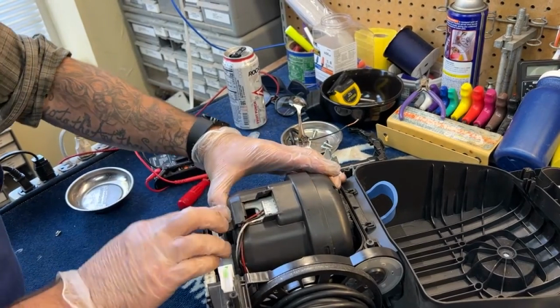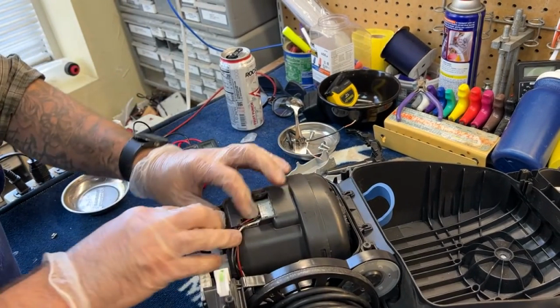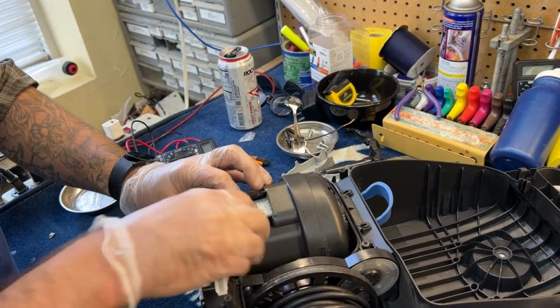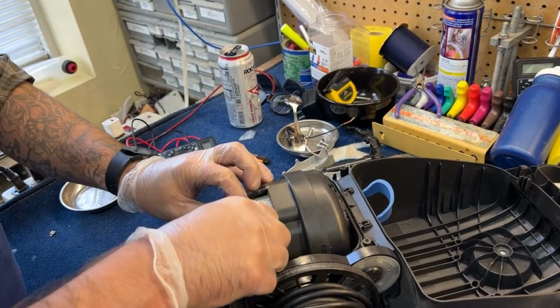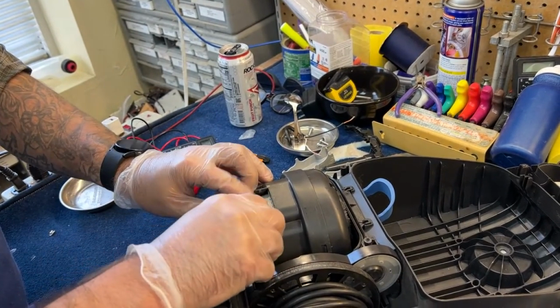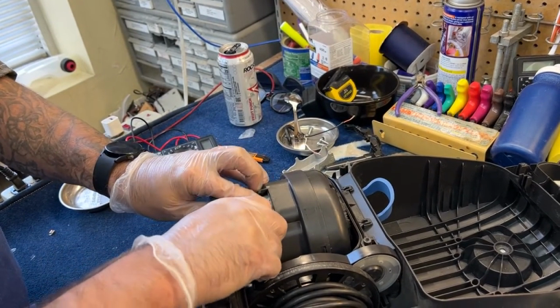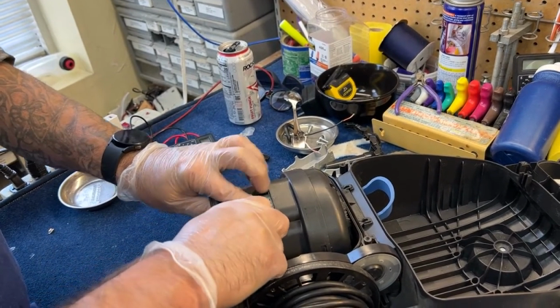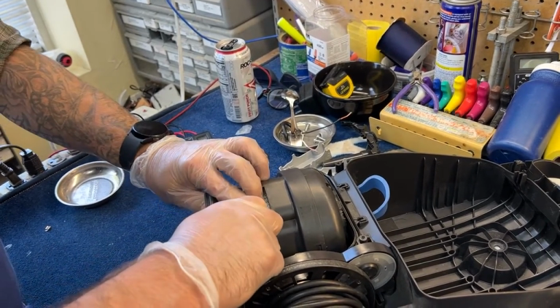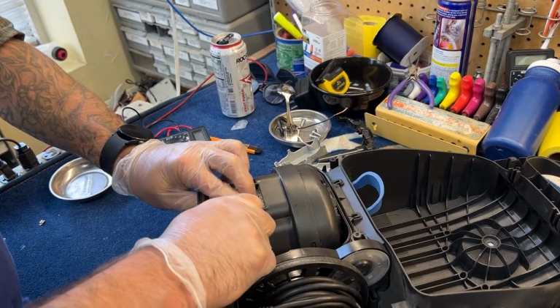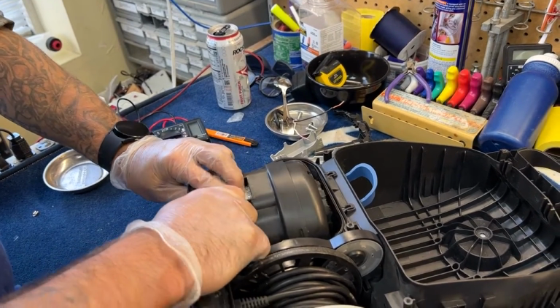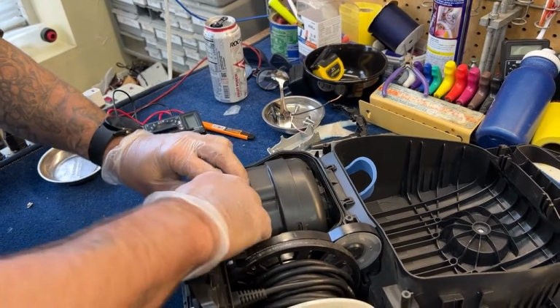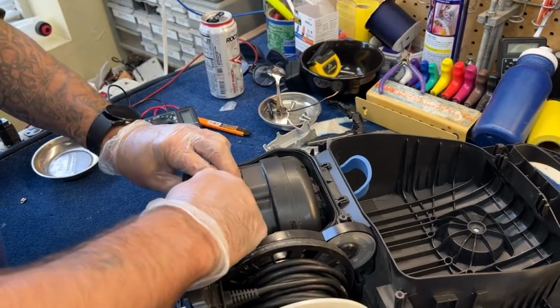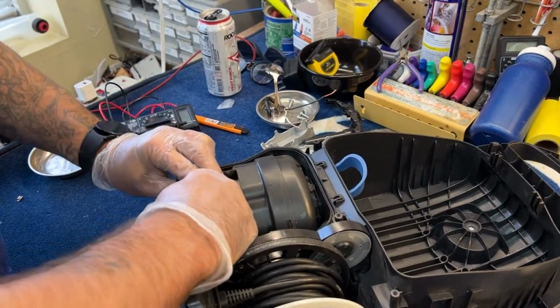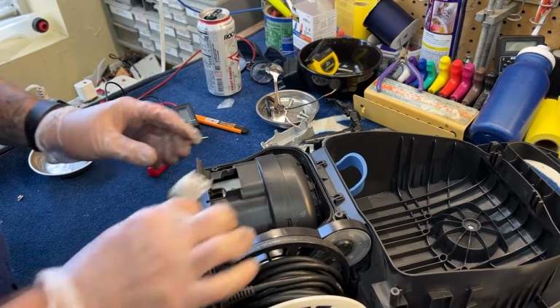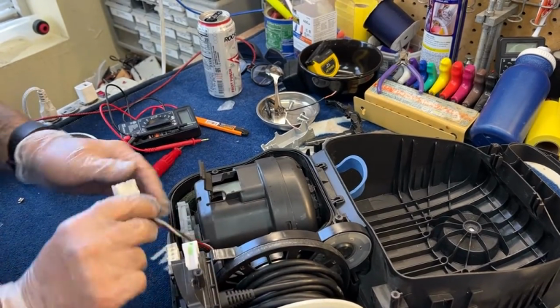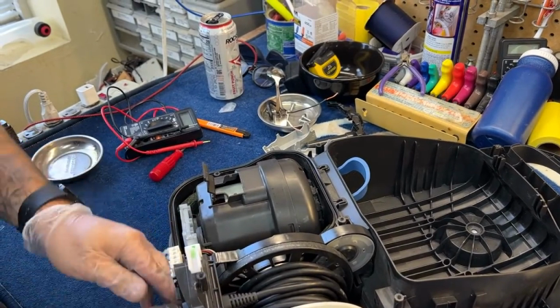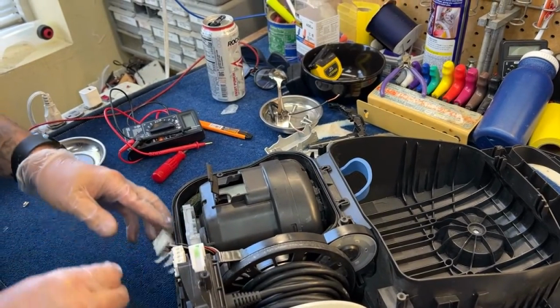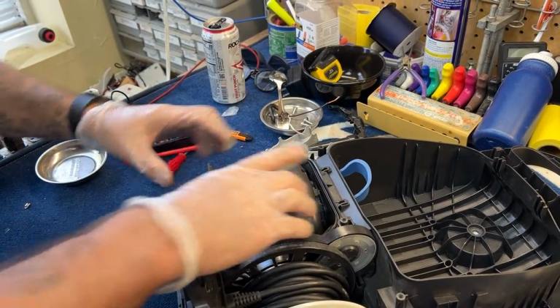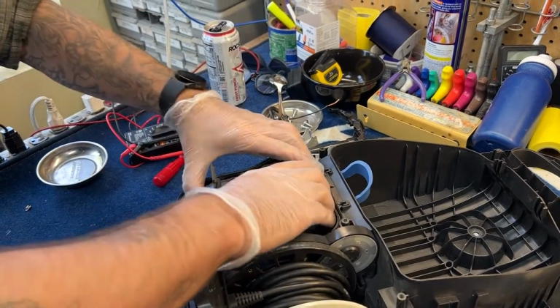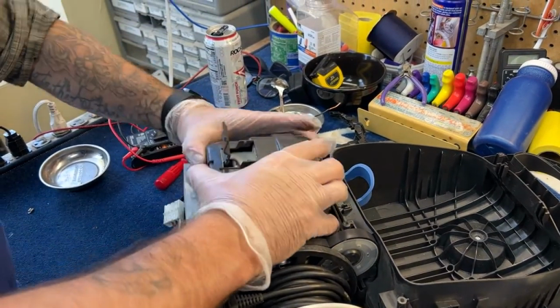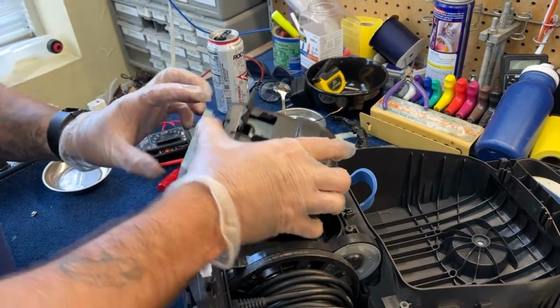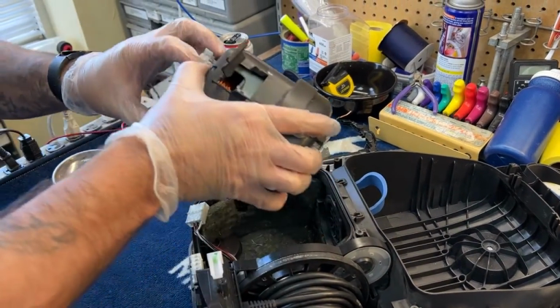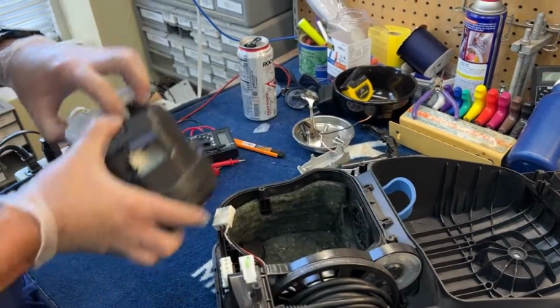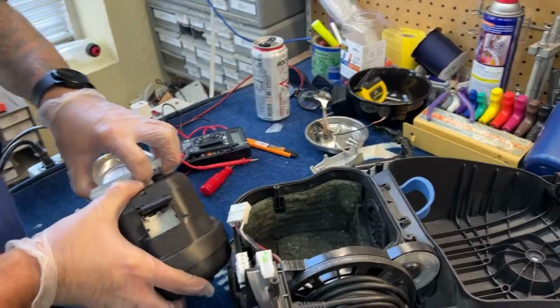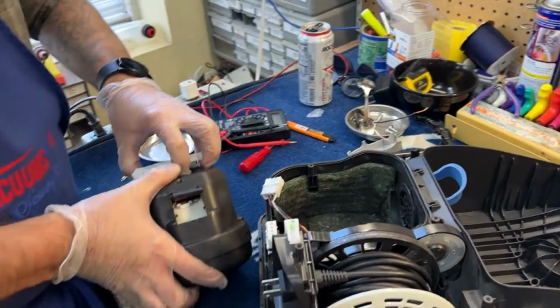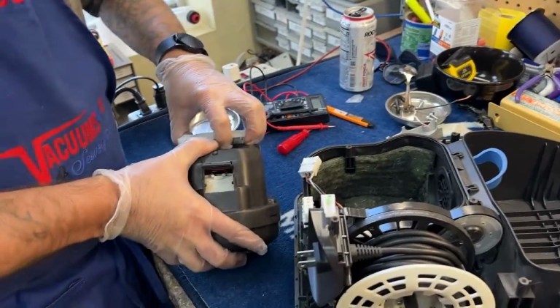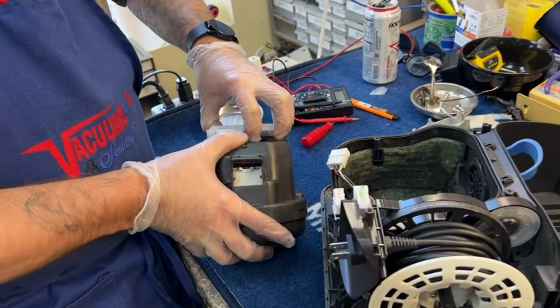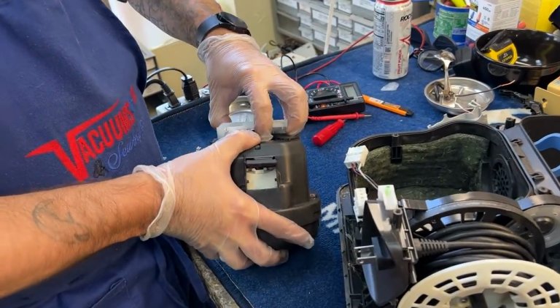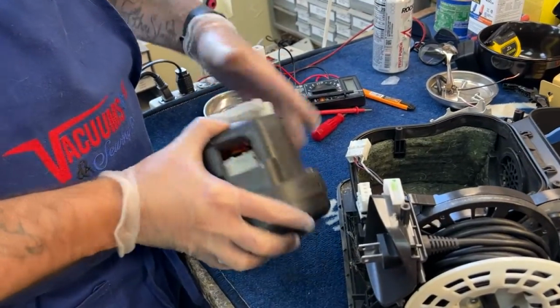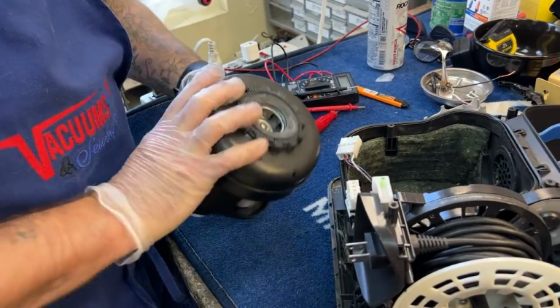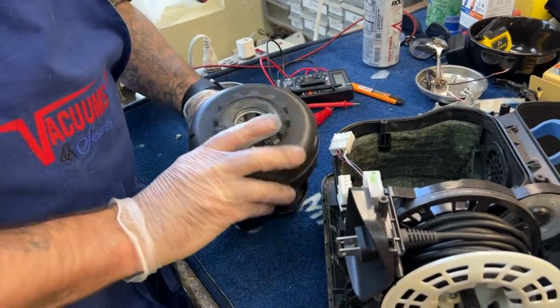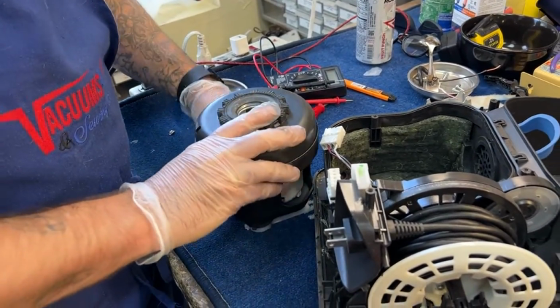We check the easy stuff first, like the cord reel and the power switch, and then it kind of goes down to visually inspecting the motor. Very often, particularly on these models — the C3 and the S8 series — what we find is that the bag docks on these are pretty awful.